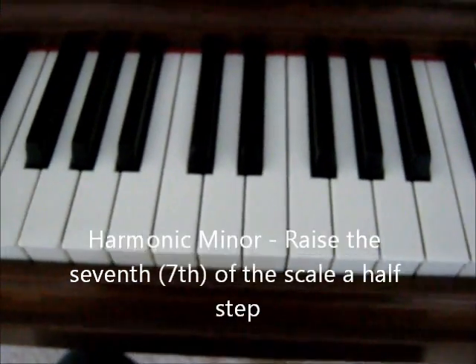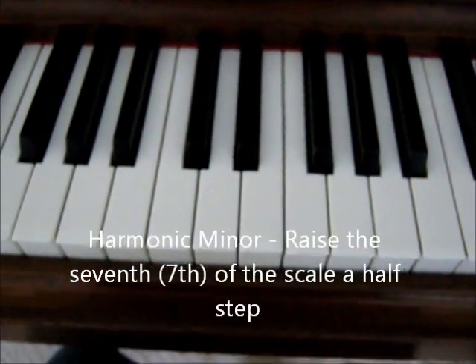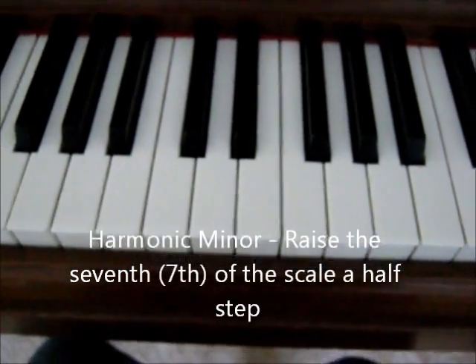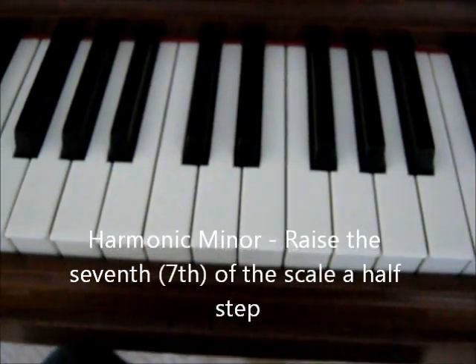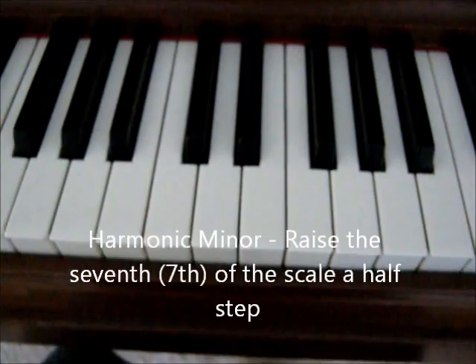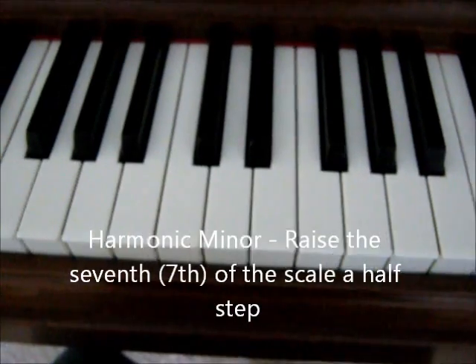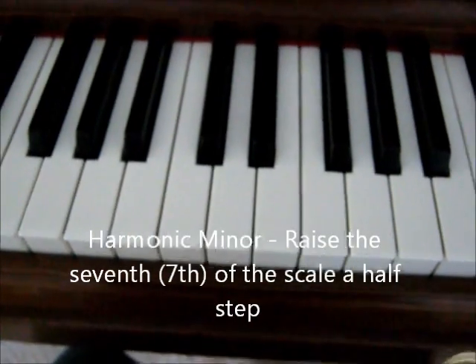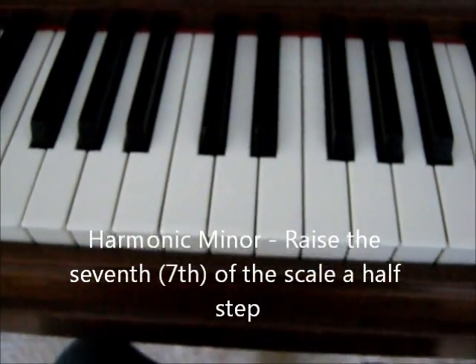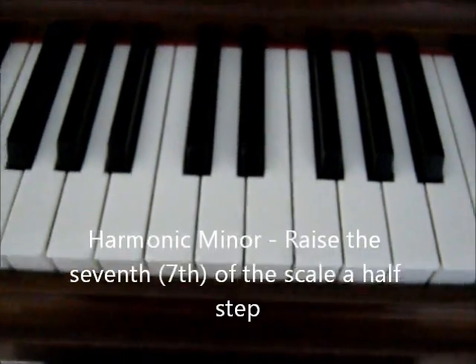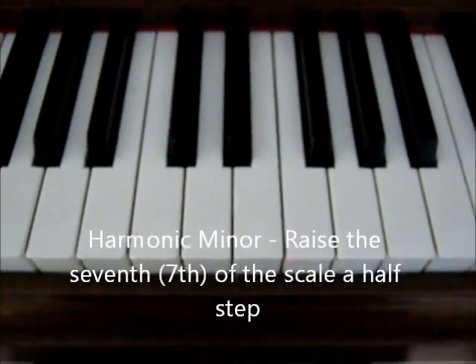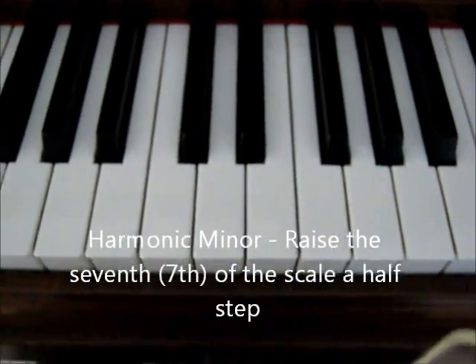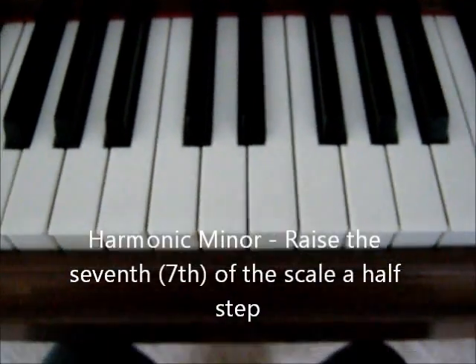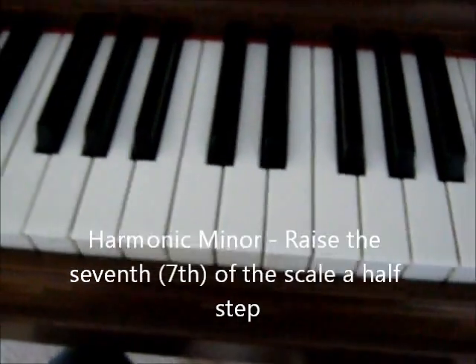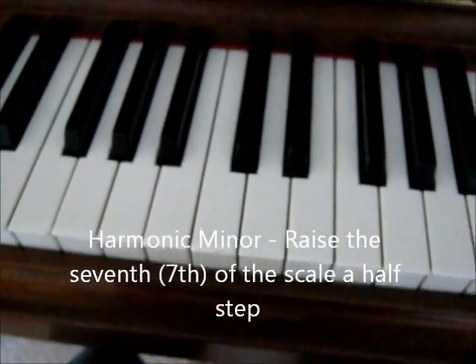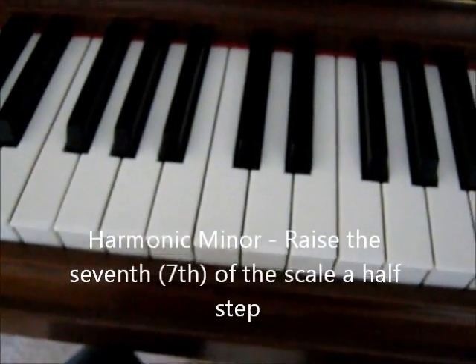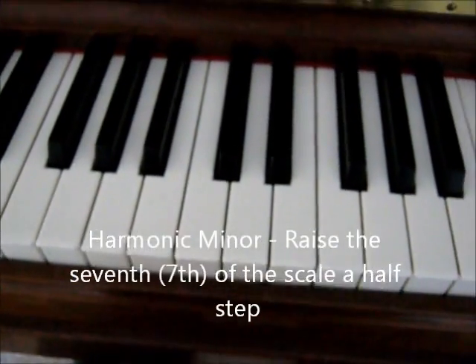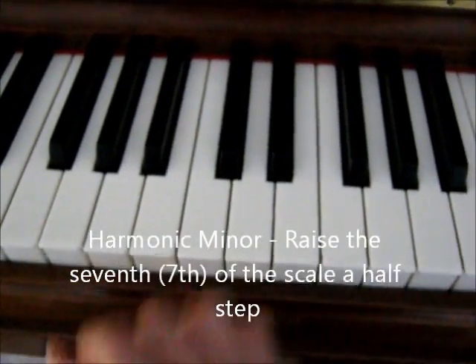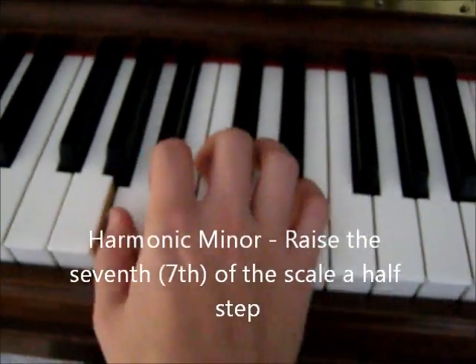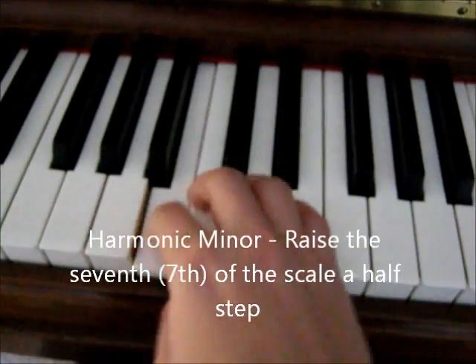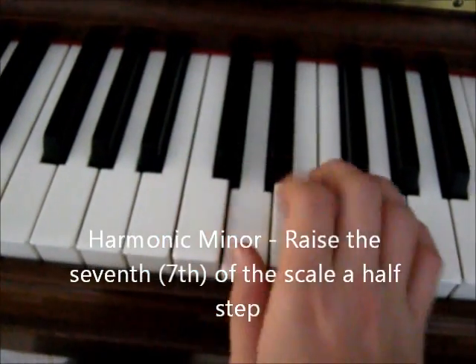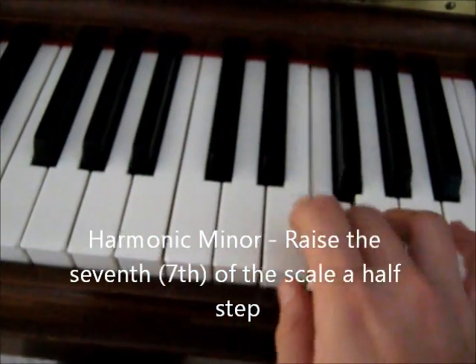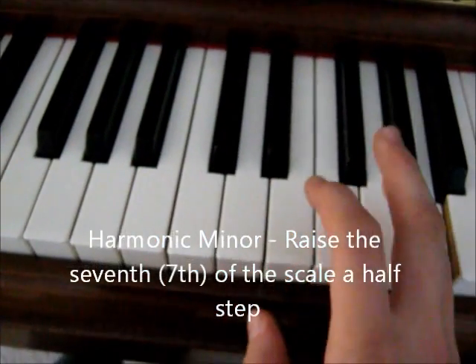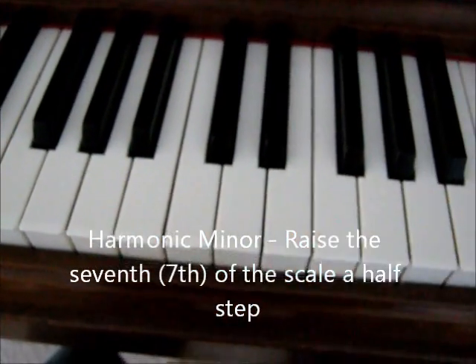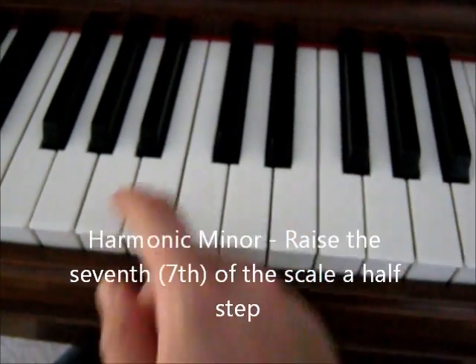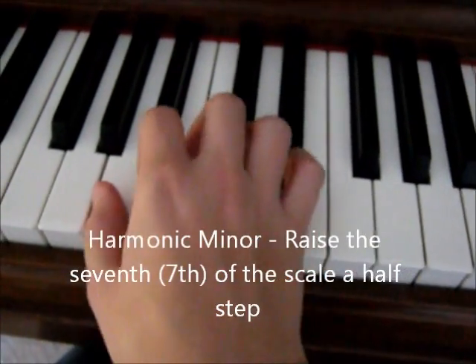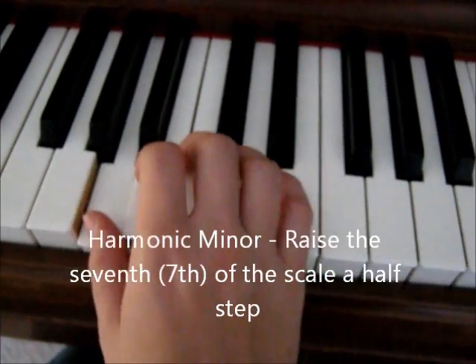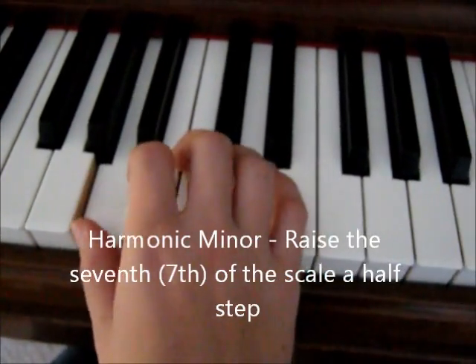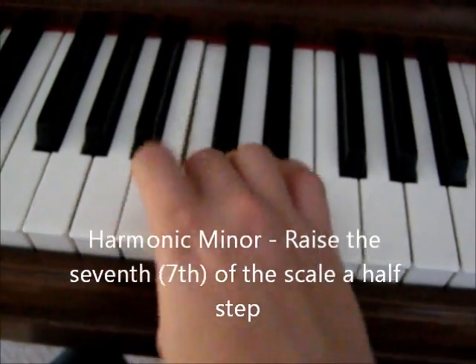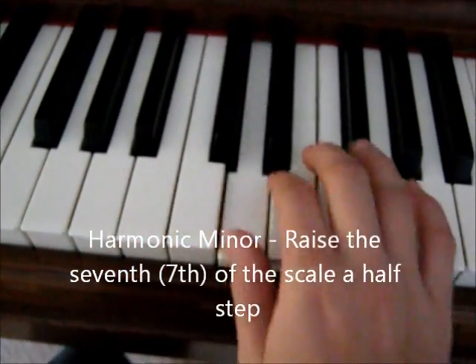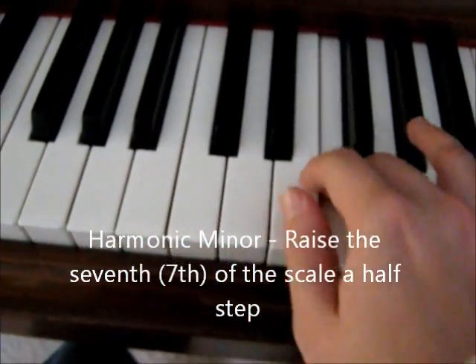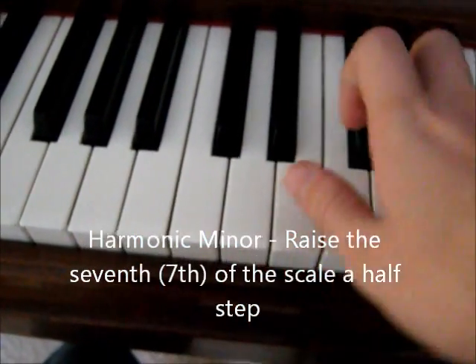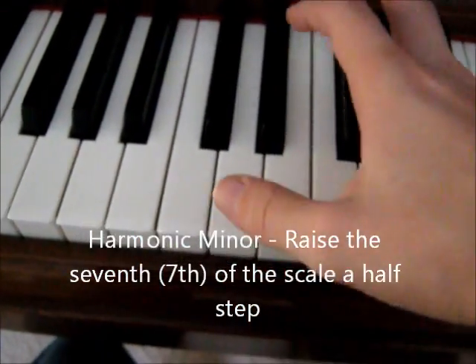Orchestra and band people usually know all three. In choir, we commonly only use the natural minor scale — La, Ti, Do, Re, Mi, Fa, Sol, La. If you're going to do this one with solfege, it goes La, Ti, Do, Re, Mi, Fa, Si, La.